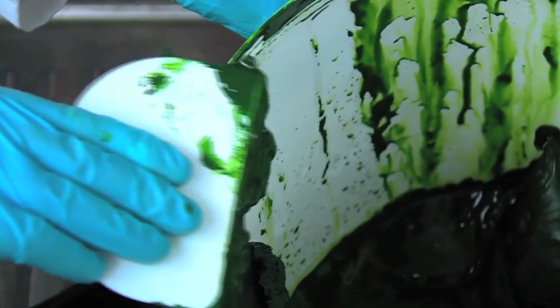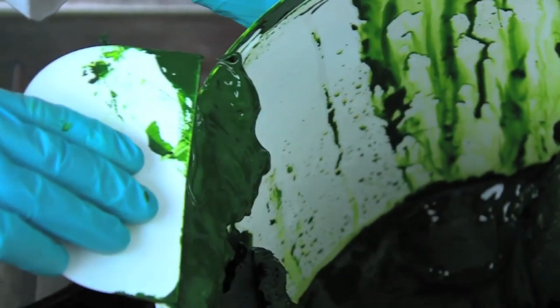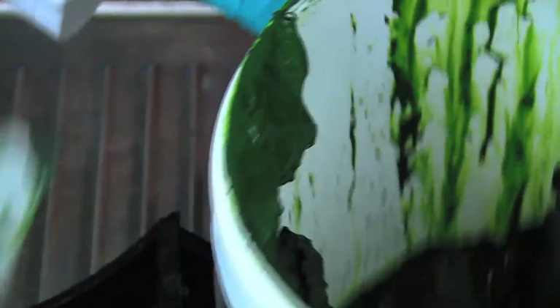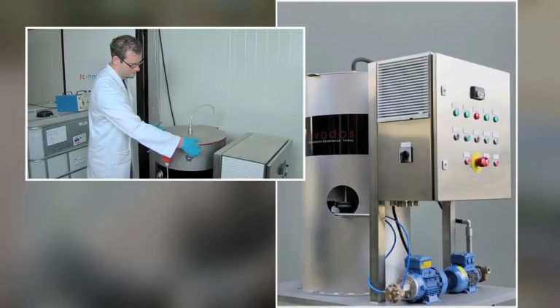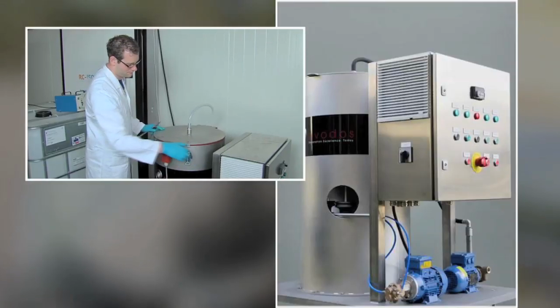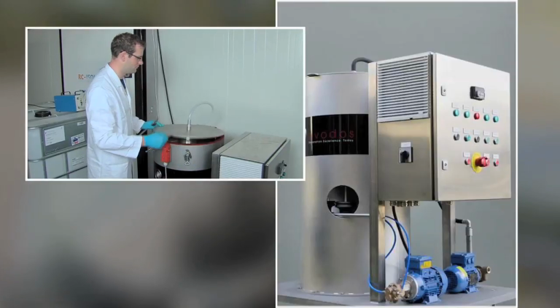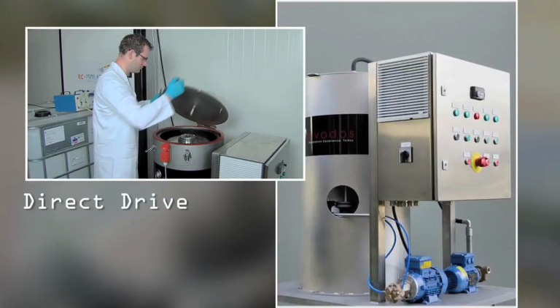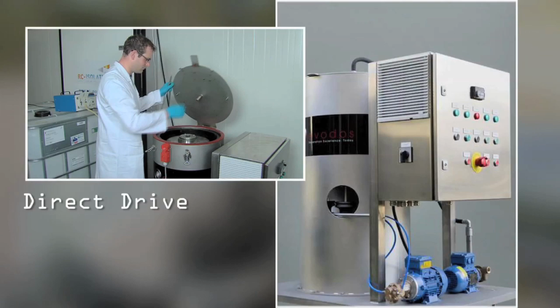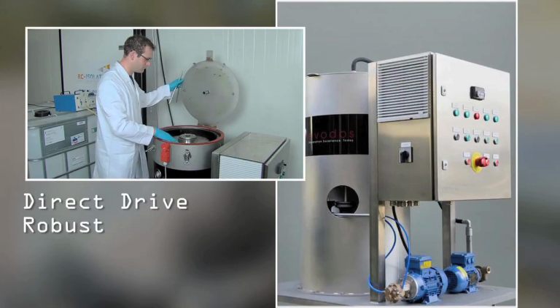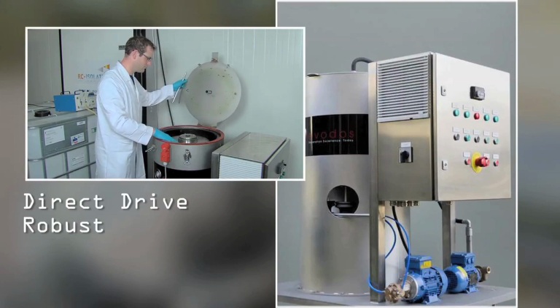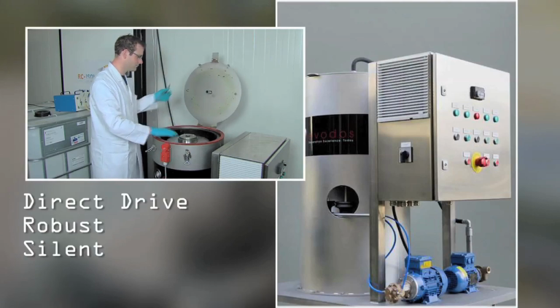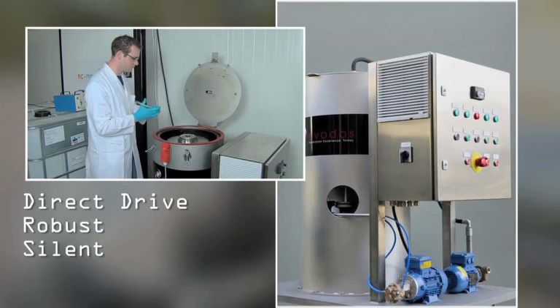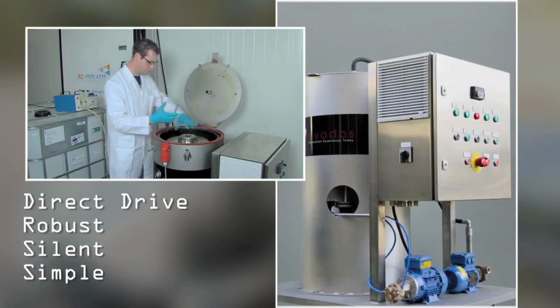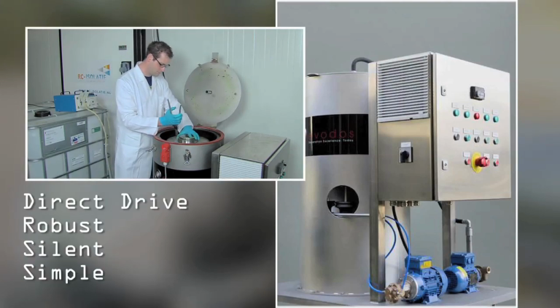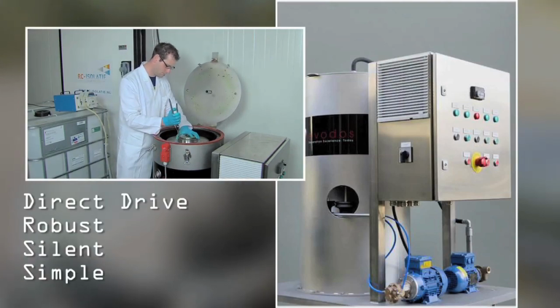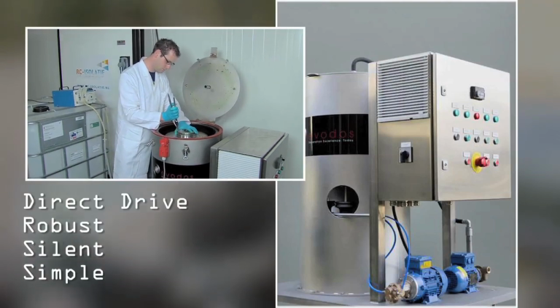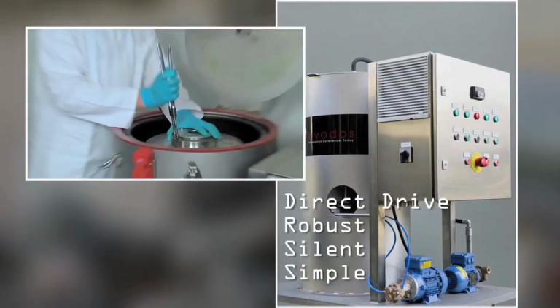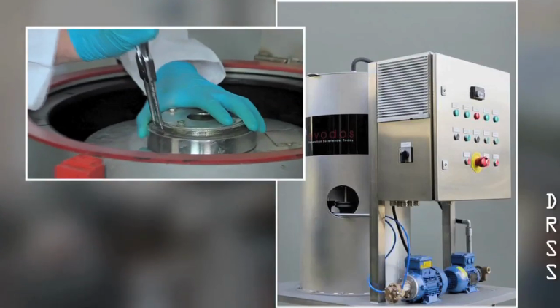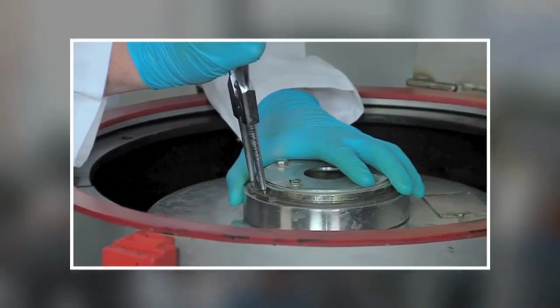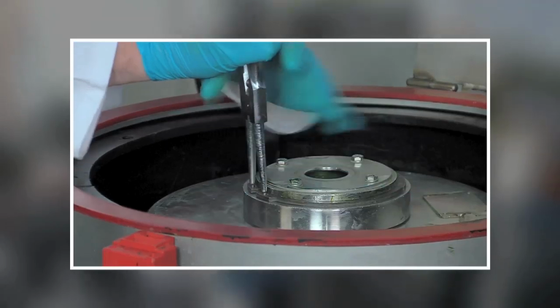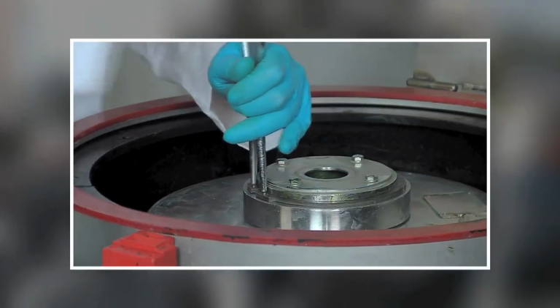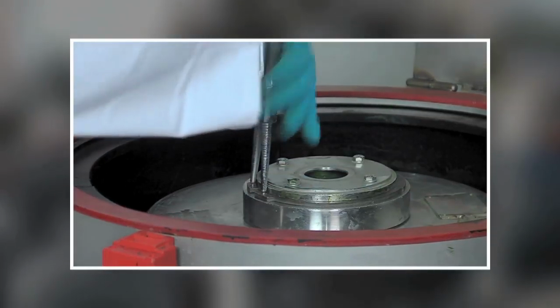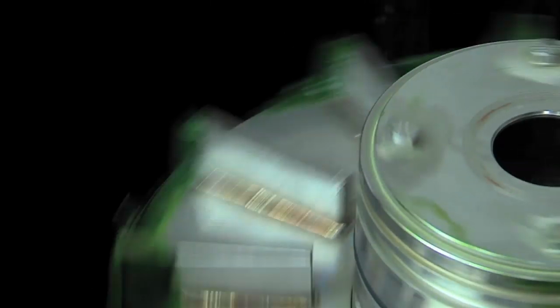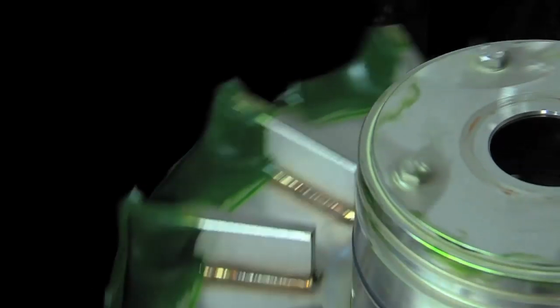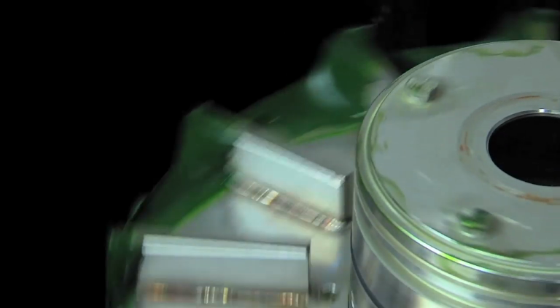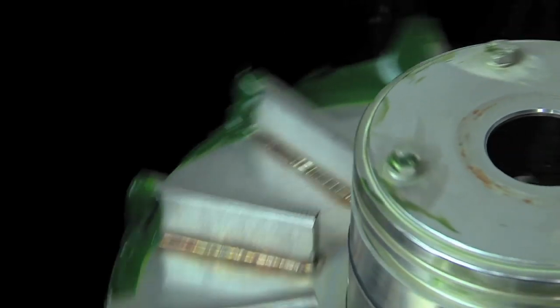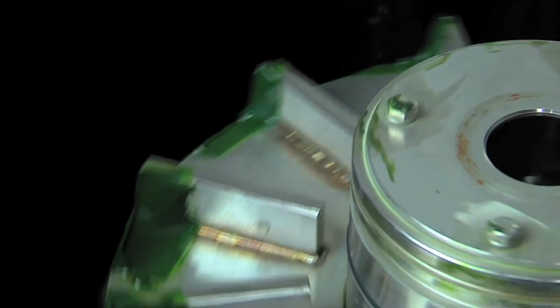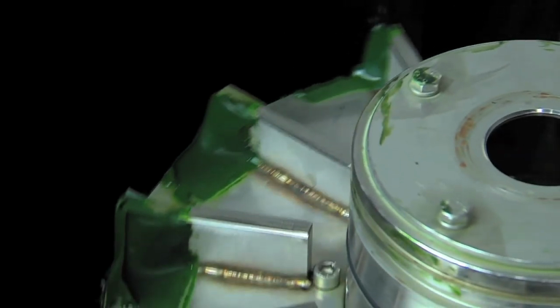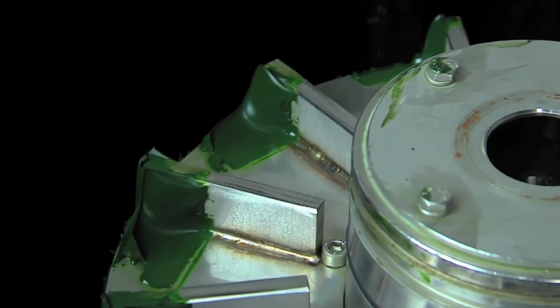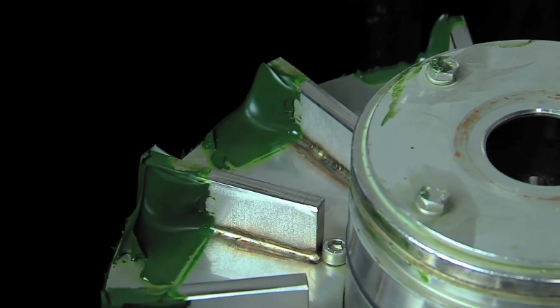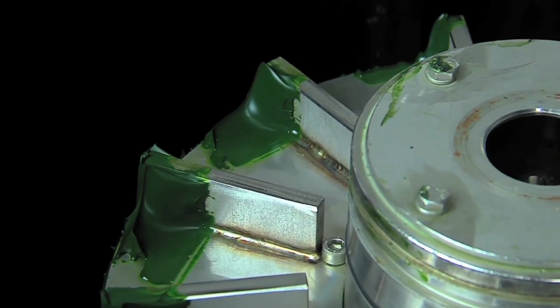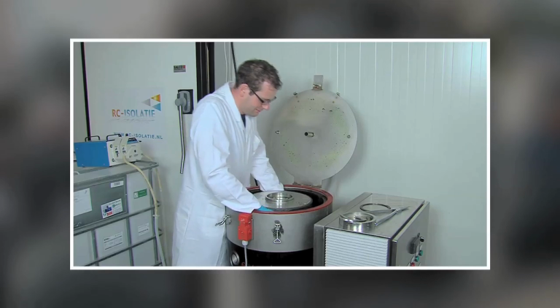The machine is direct drive, robust, silent and simple. No balancing is needed, never. This all results in a minimum of maintenance and no special tools are required.